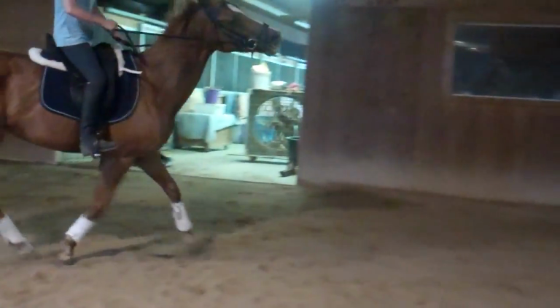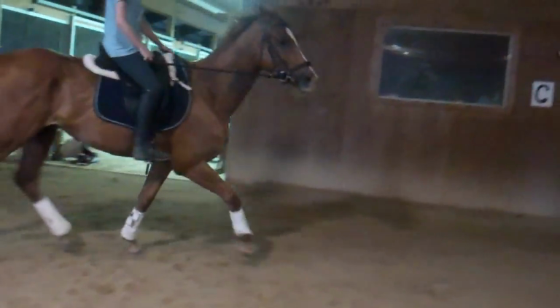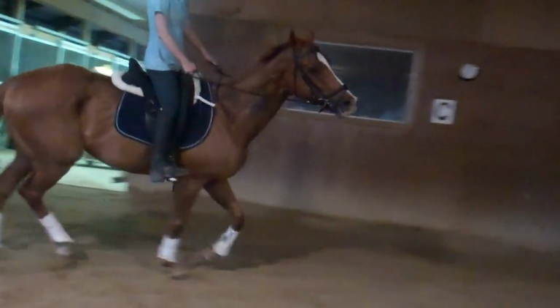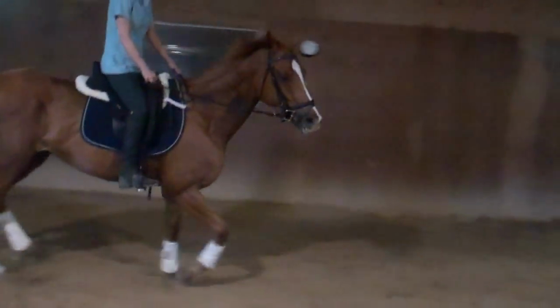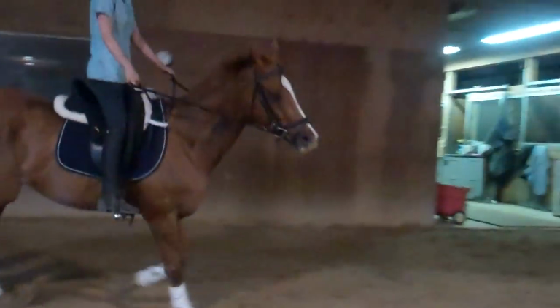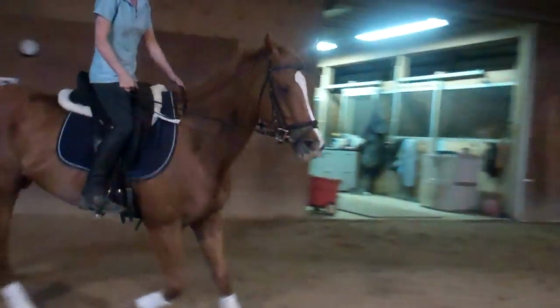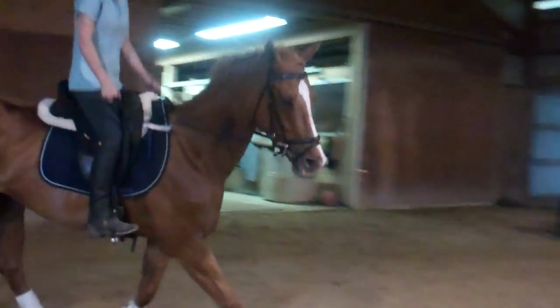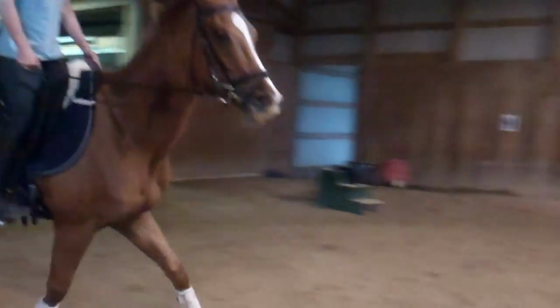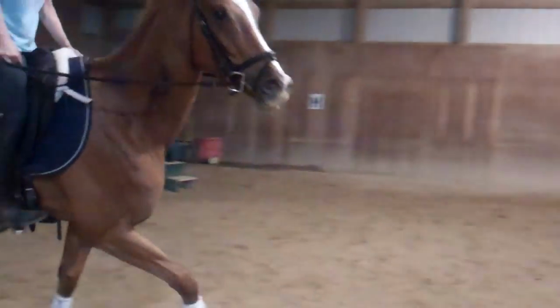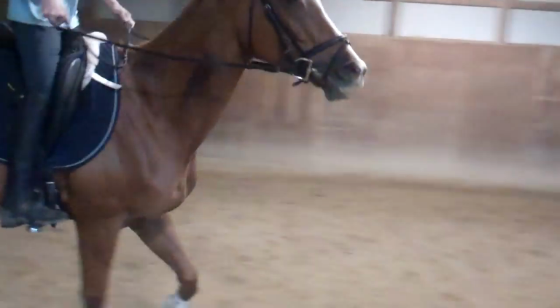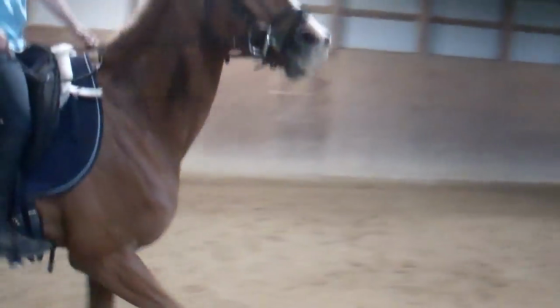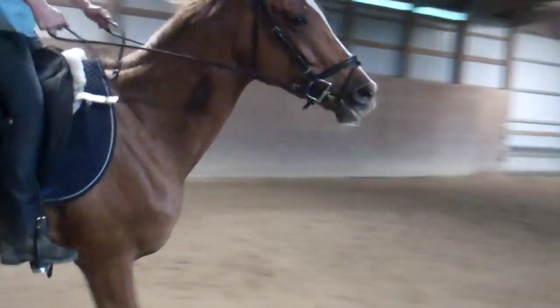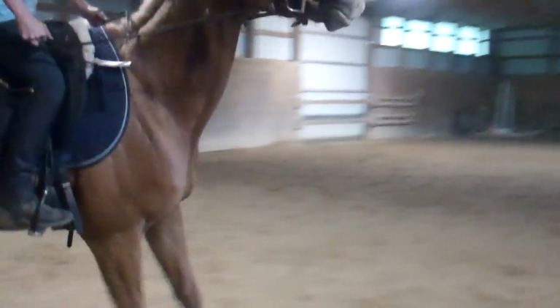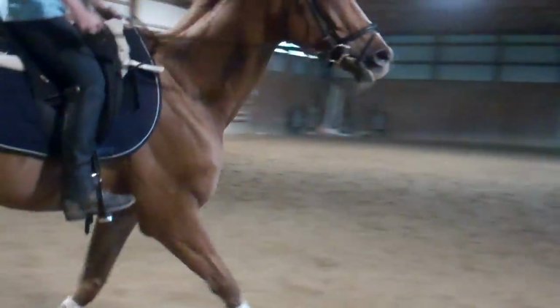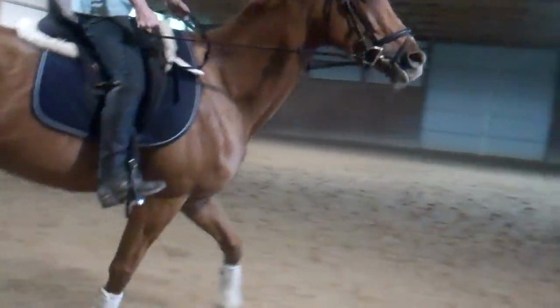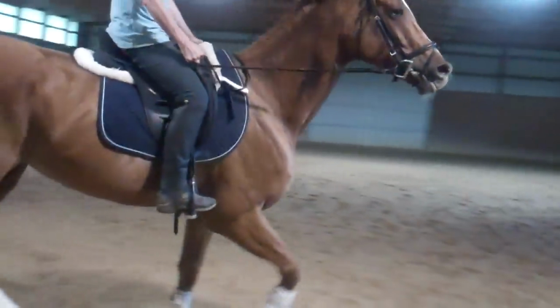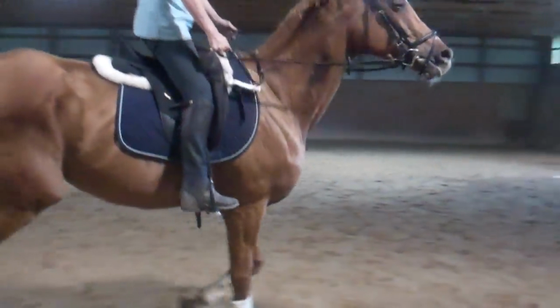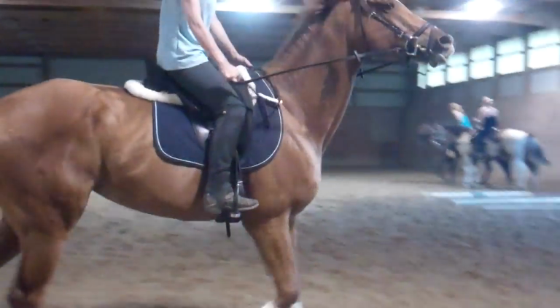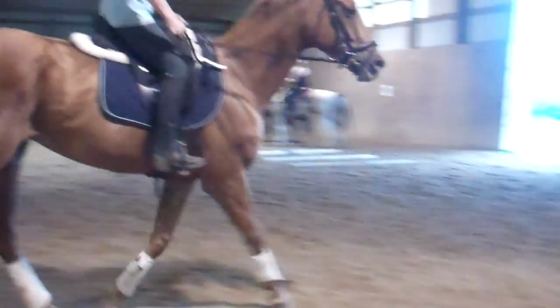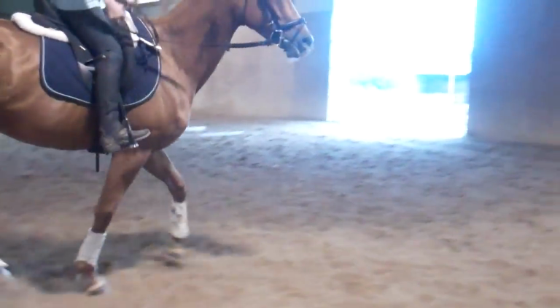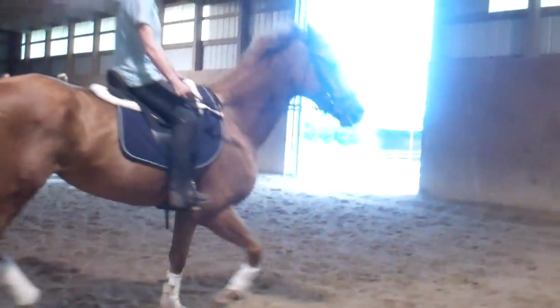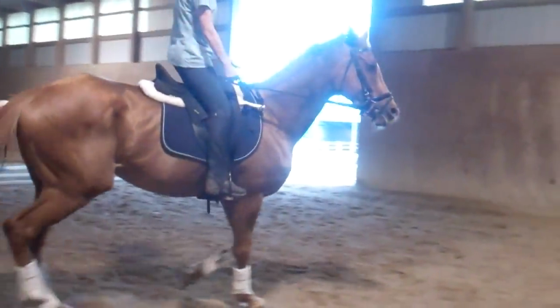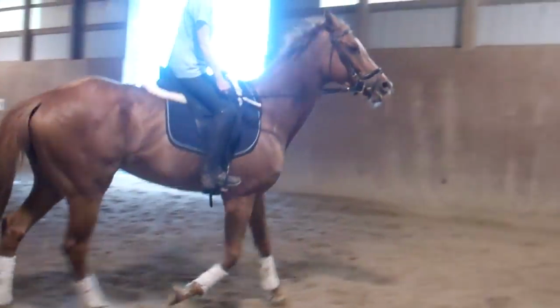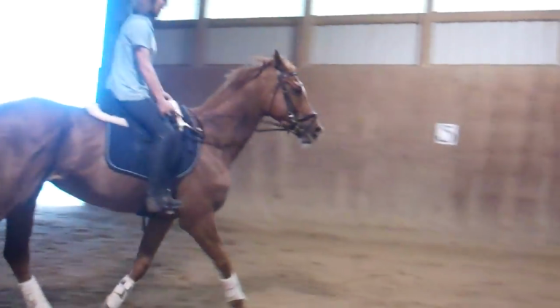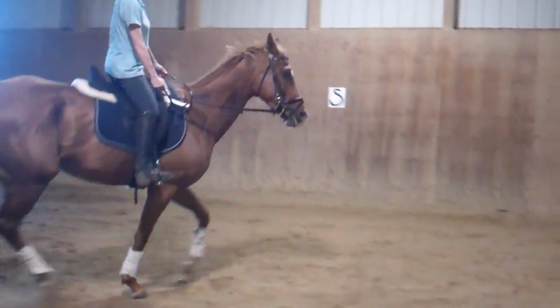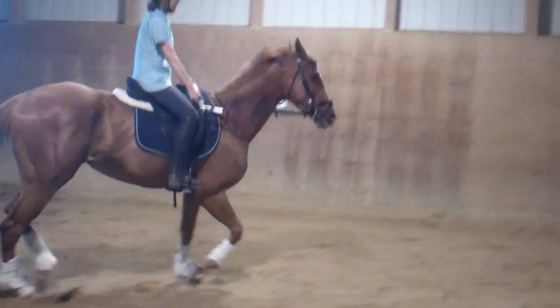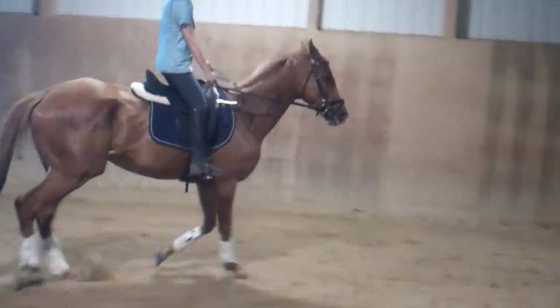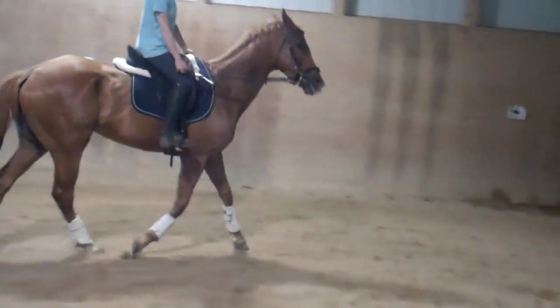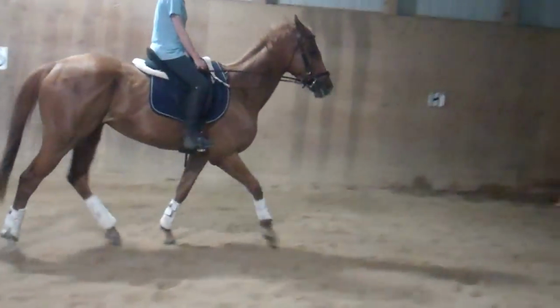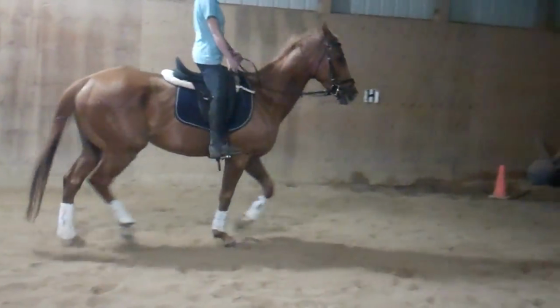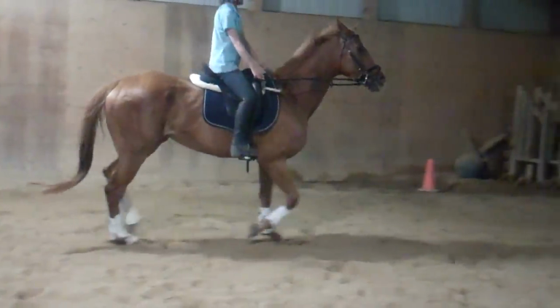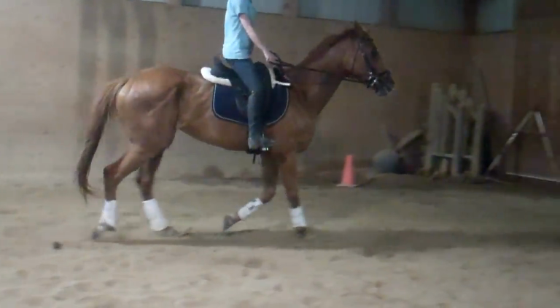Left rein brings her left shoulder around. Good, you got it. There you go — post slower again. There you go. That's getting better.